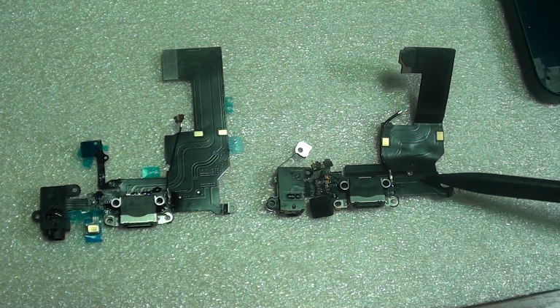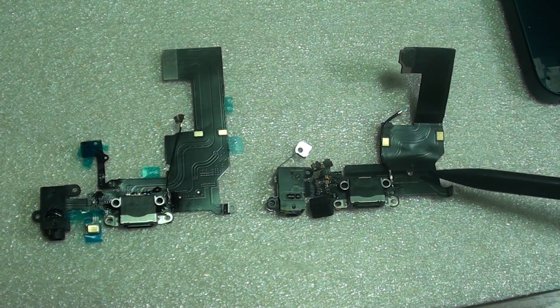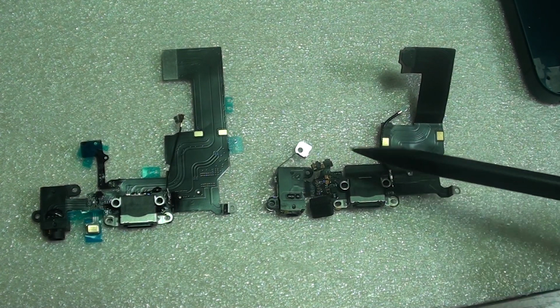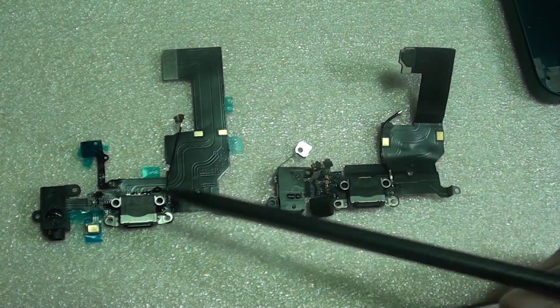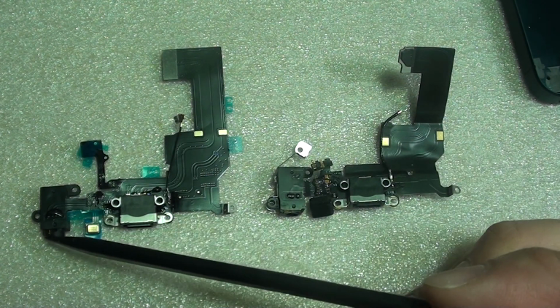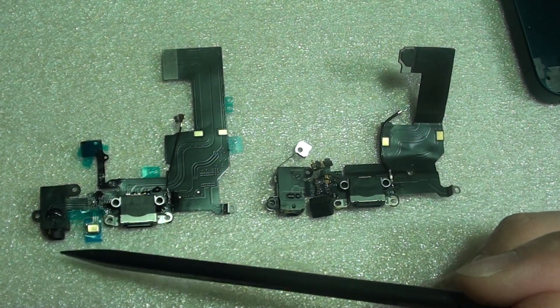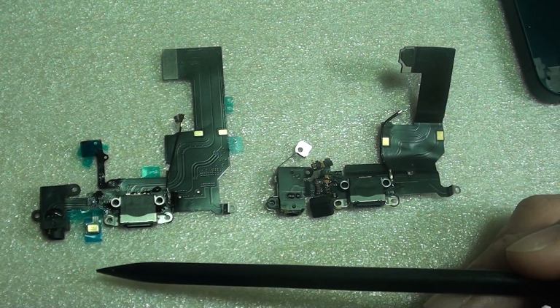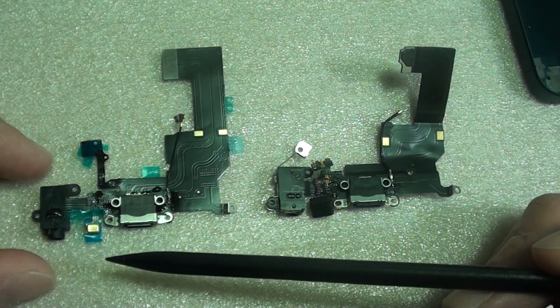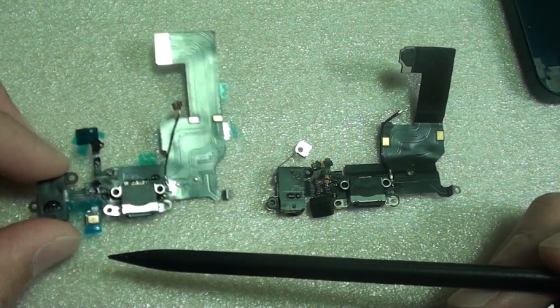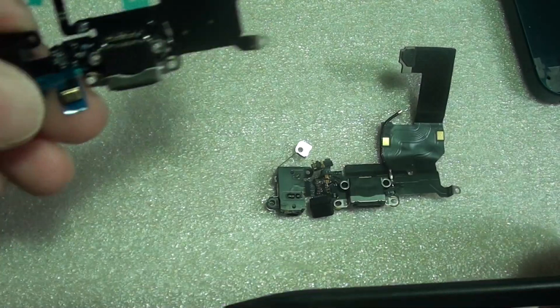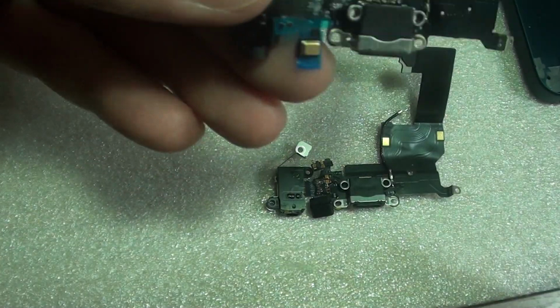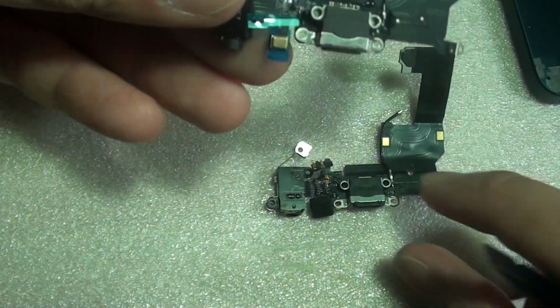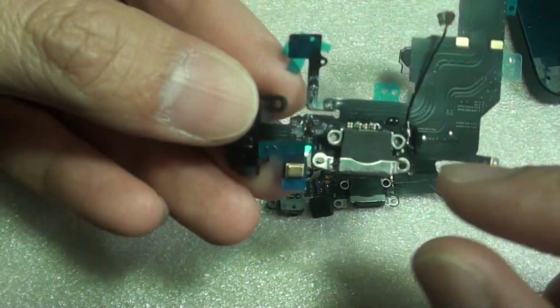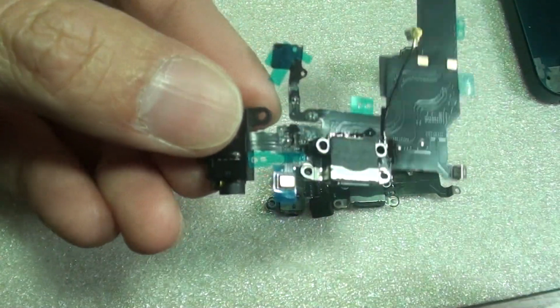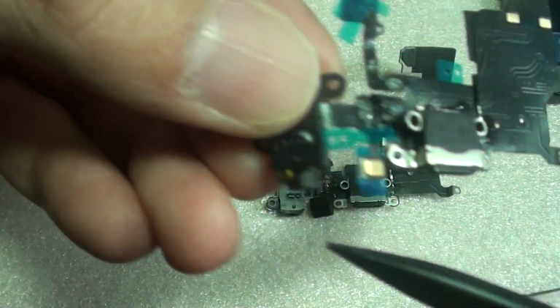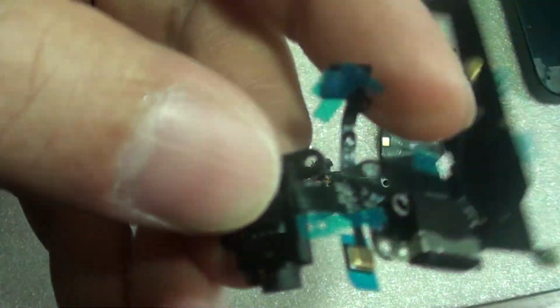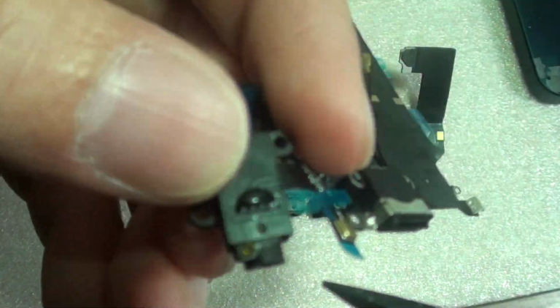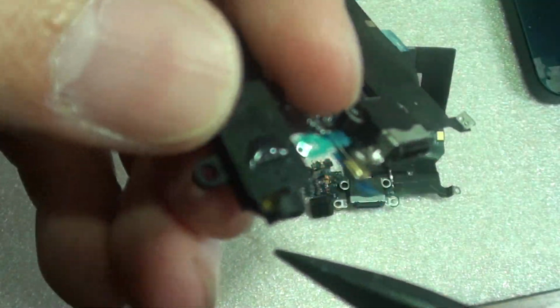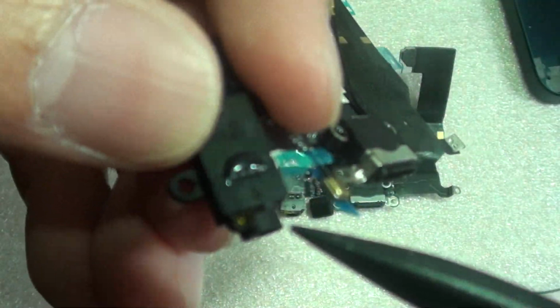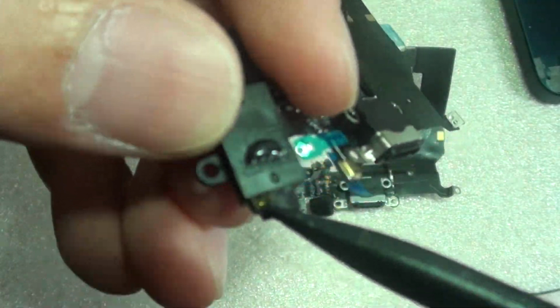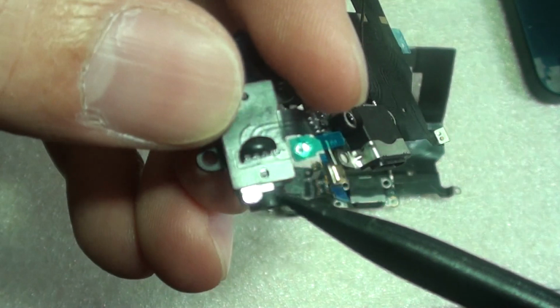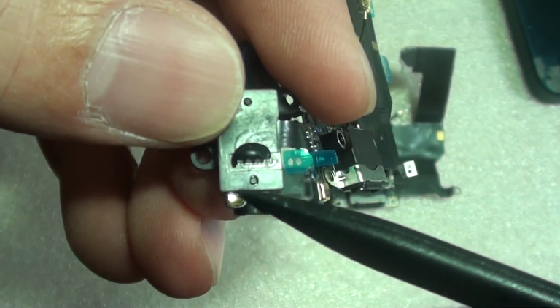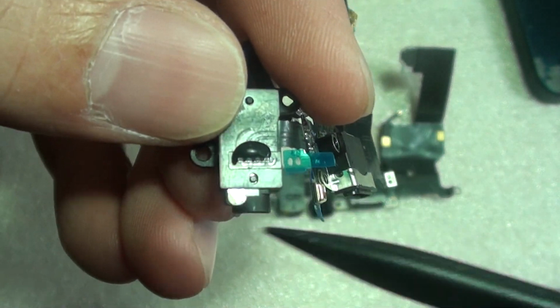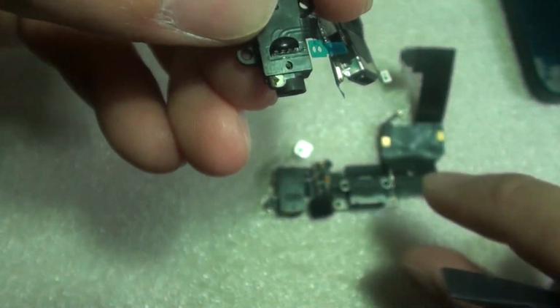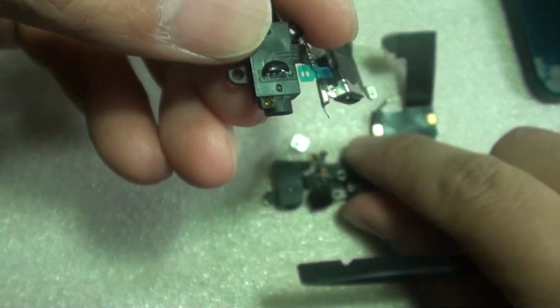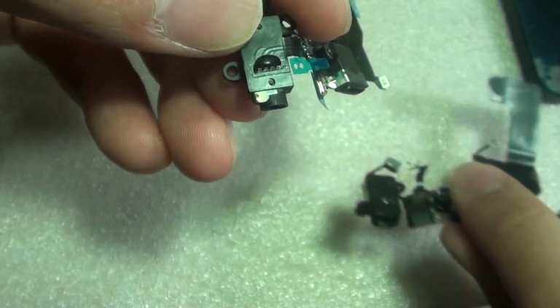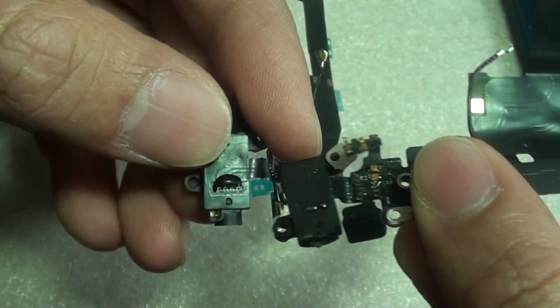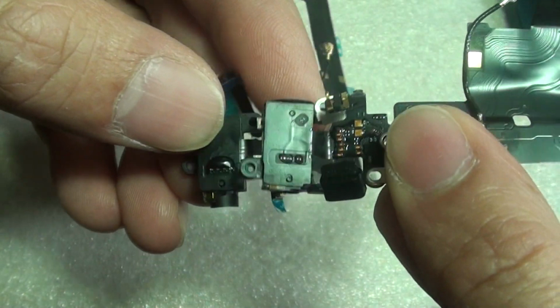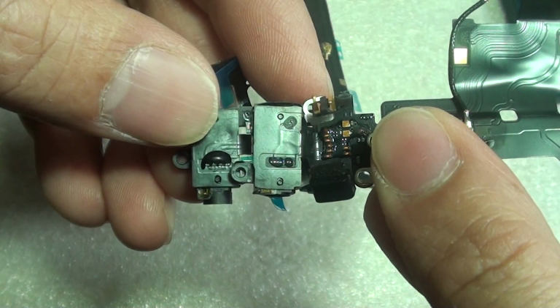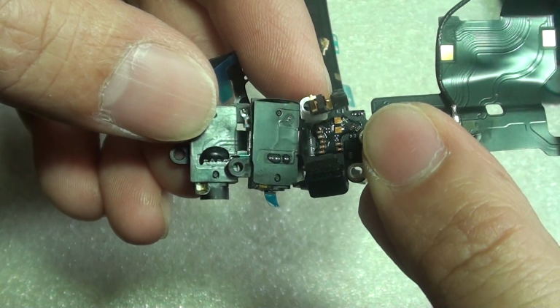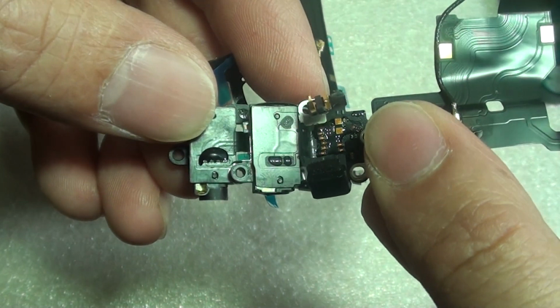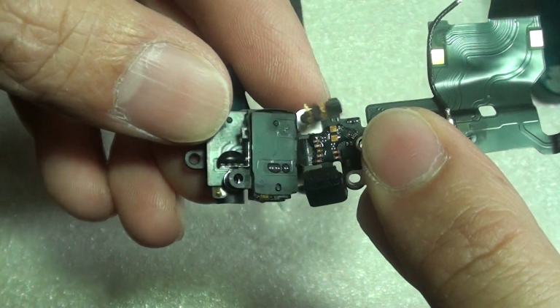Another difference that you can quickly spot is down here at the earphone — this part here protrudes out a little bit, whereas on the iPhone 5 it is right in flush.